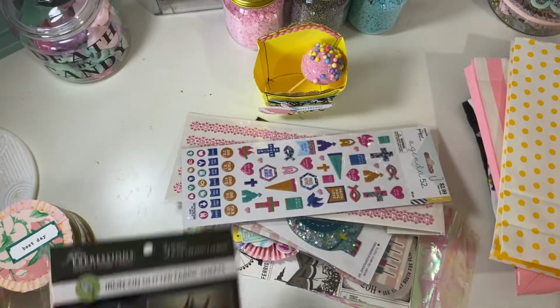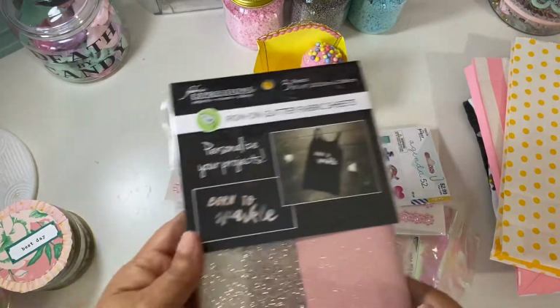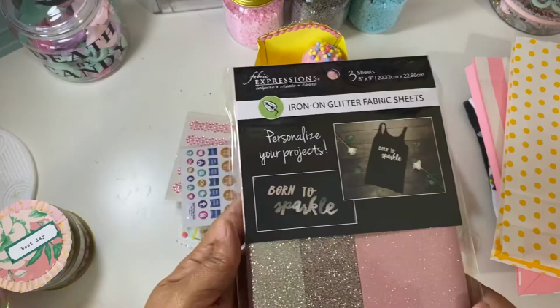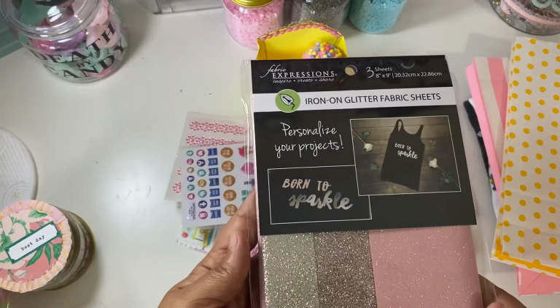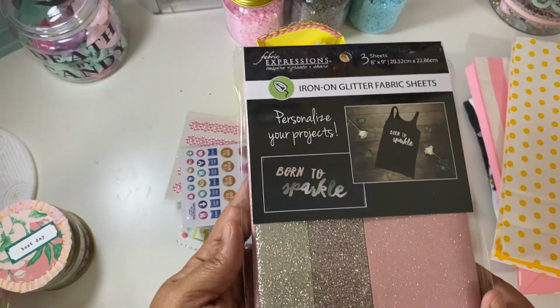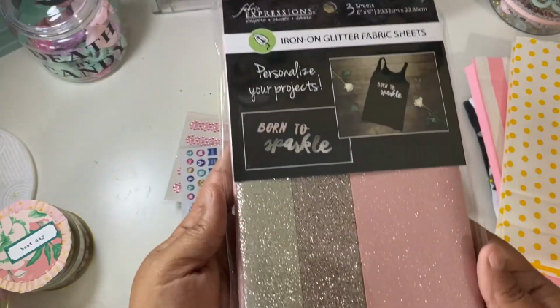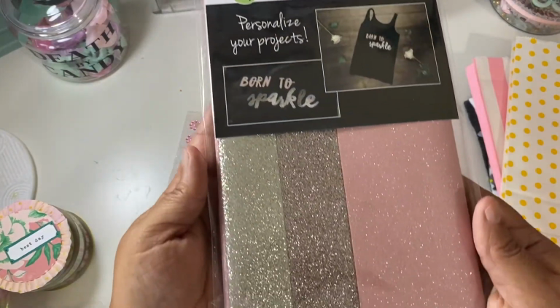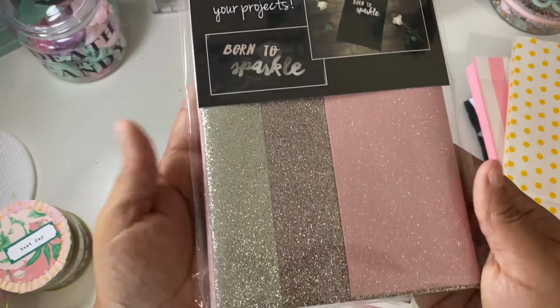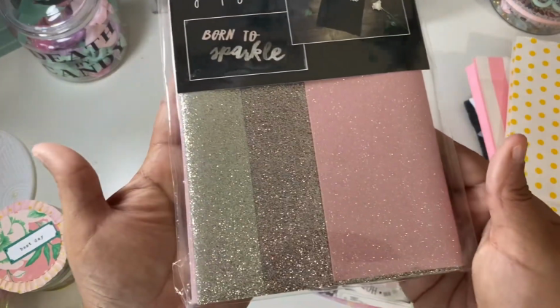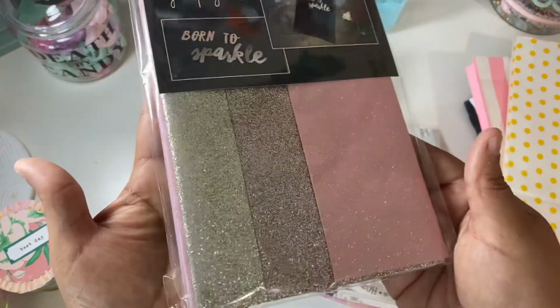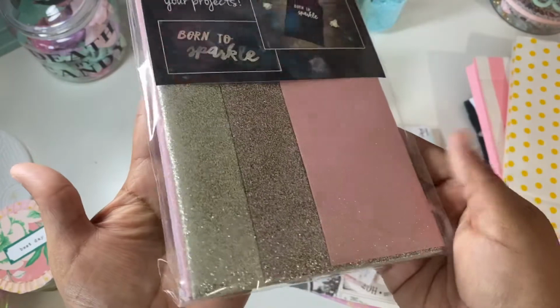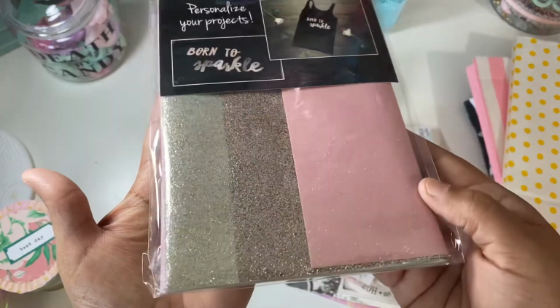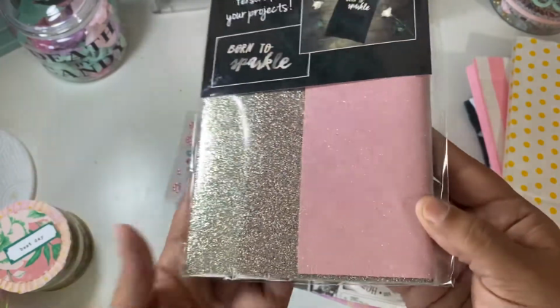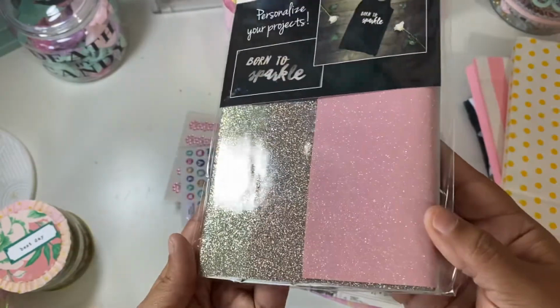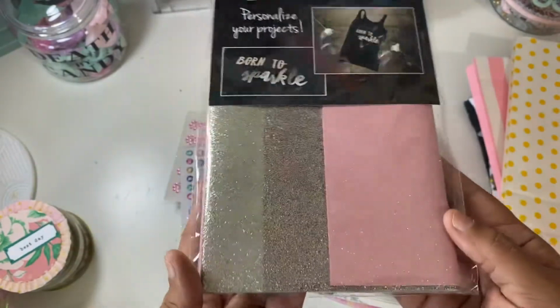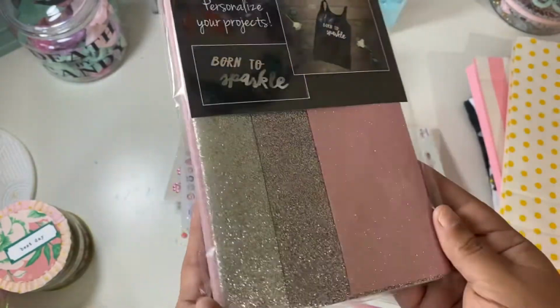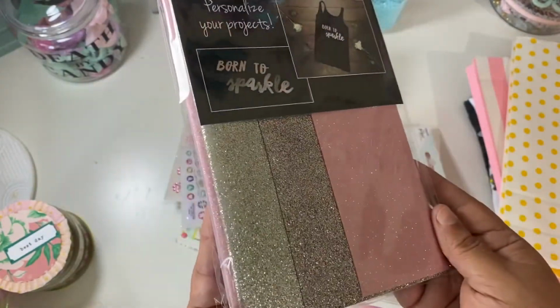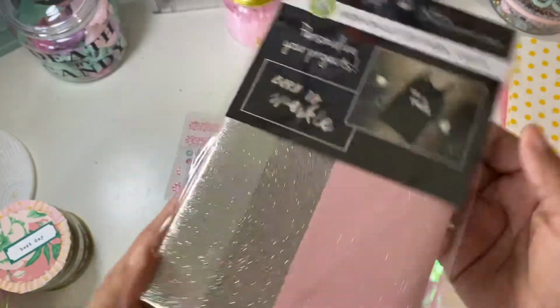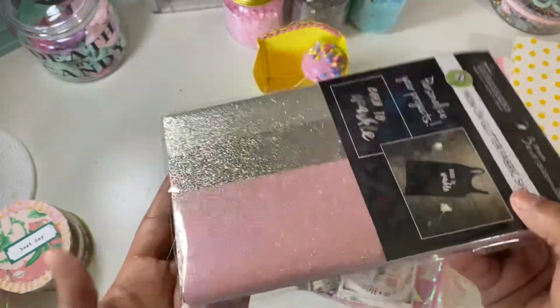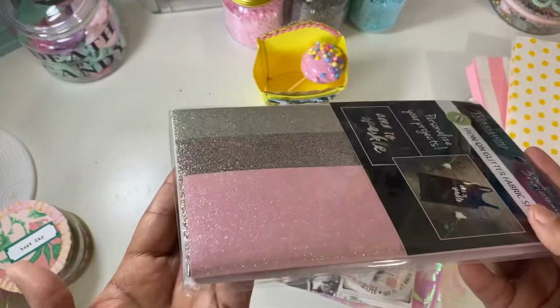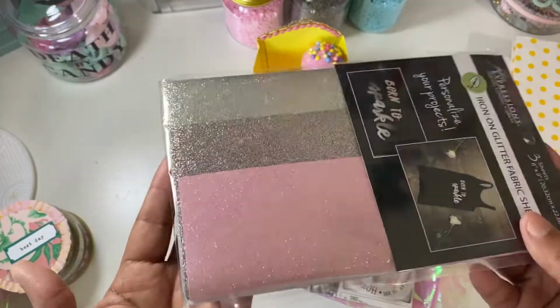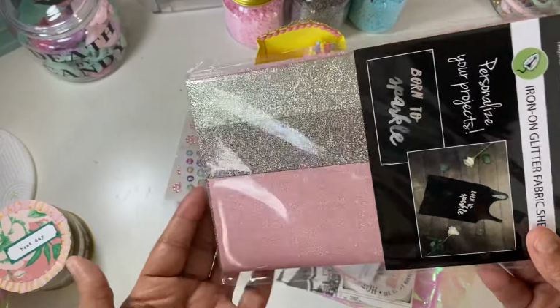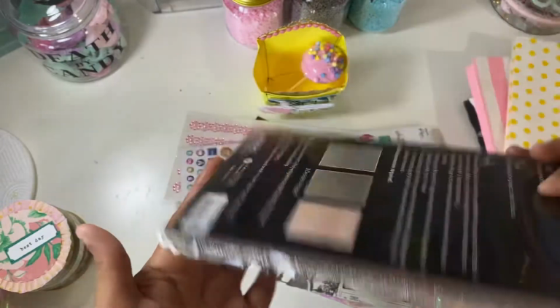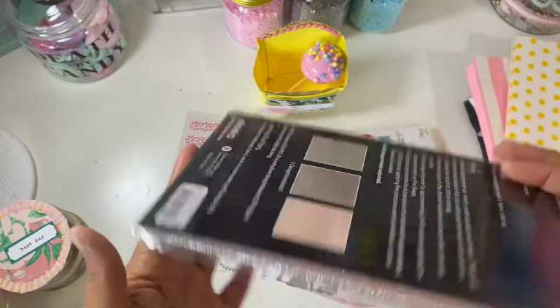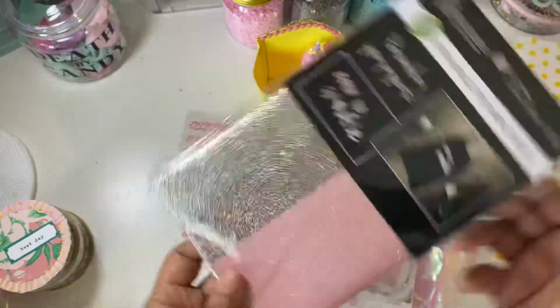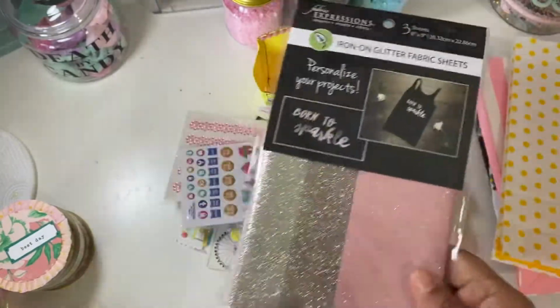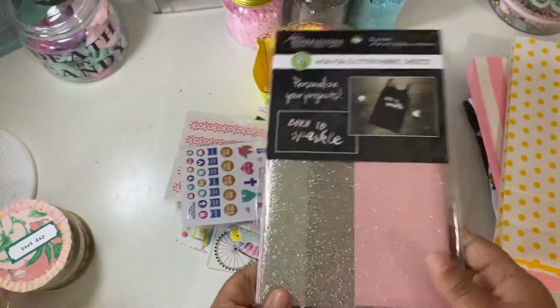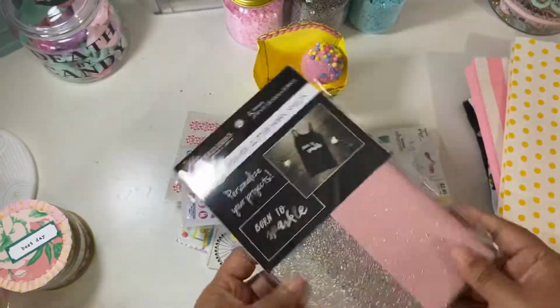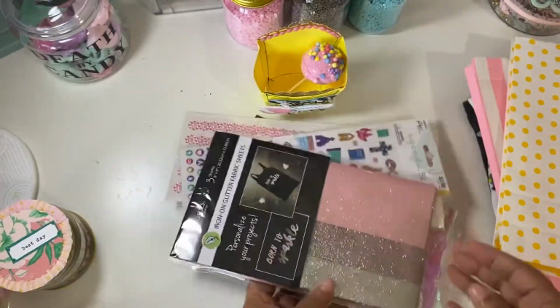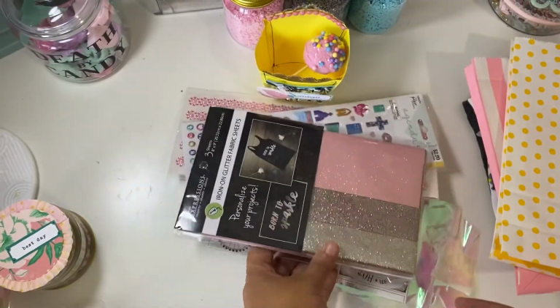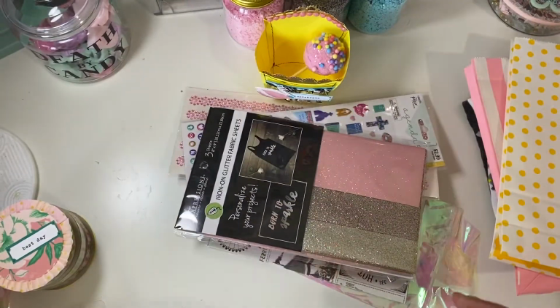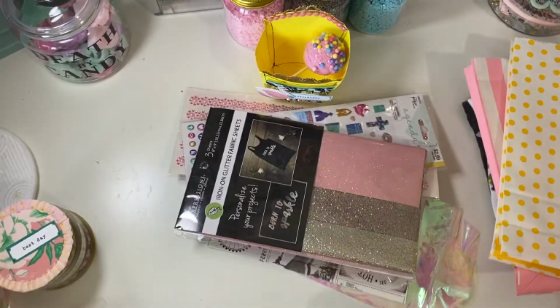She sent me some iron-on glitter fabric sheets — look at those colors, beautiful. I do have a Cricut and a Cricut press, and I do make vinyl shirts and vinyl cups, so this will definitely be put to use. Thank you for that.